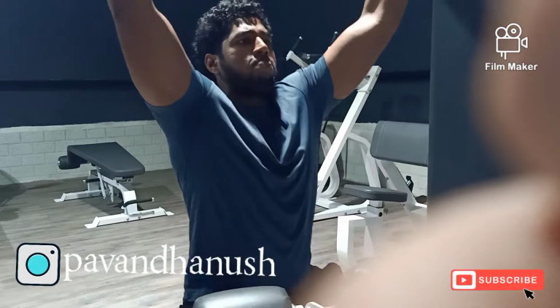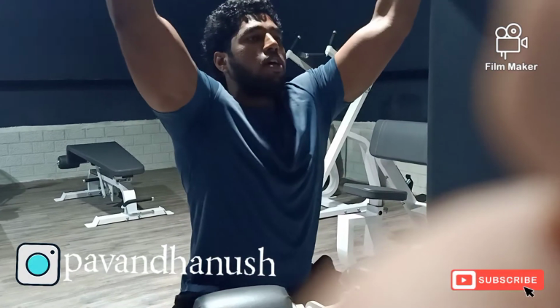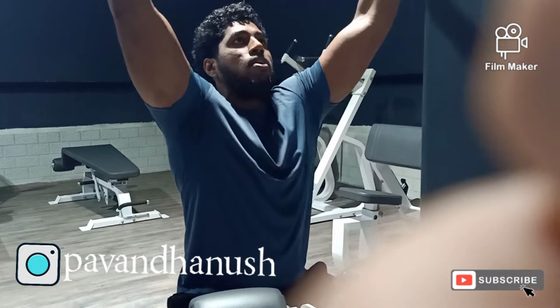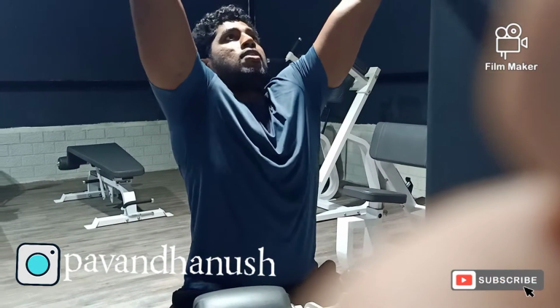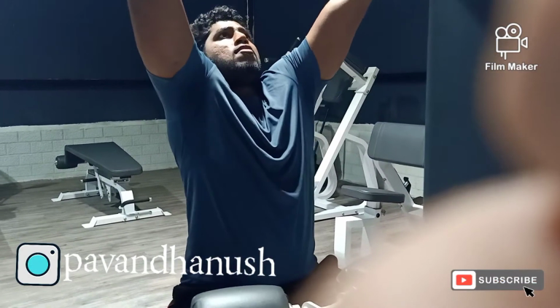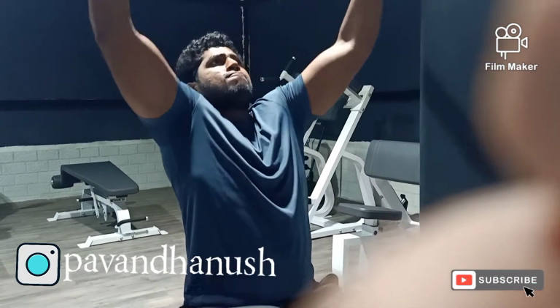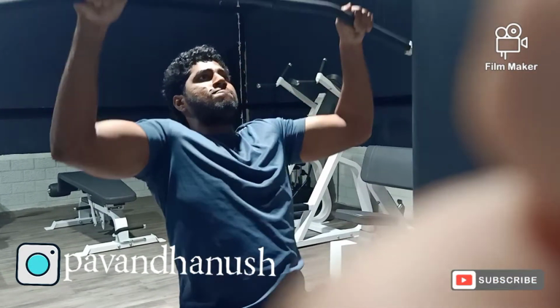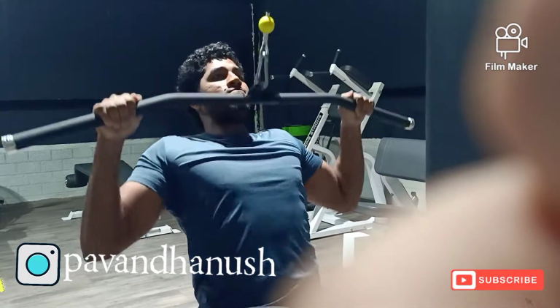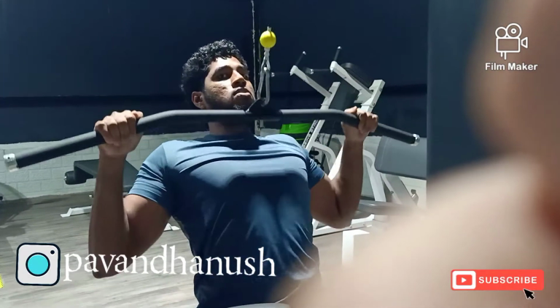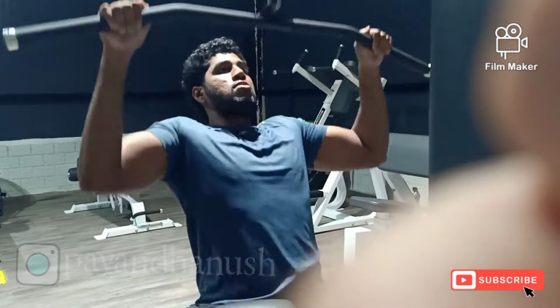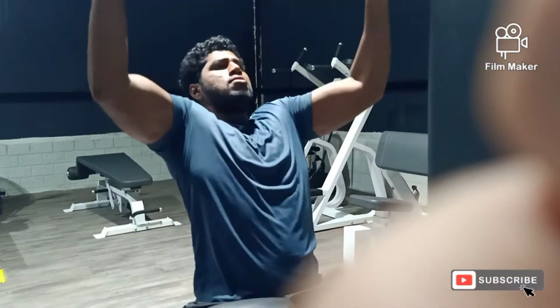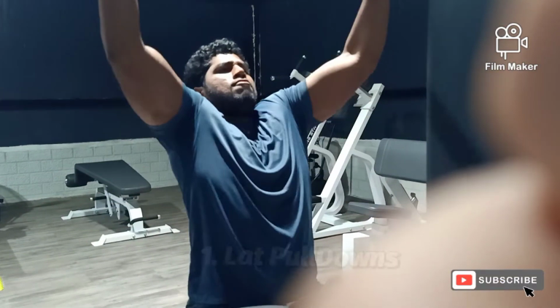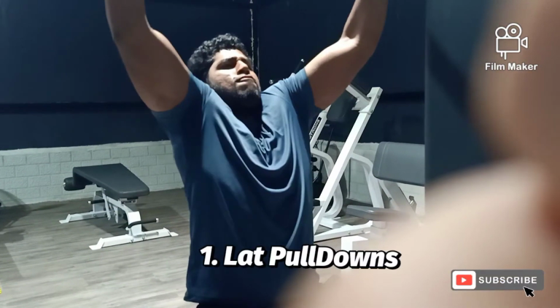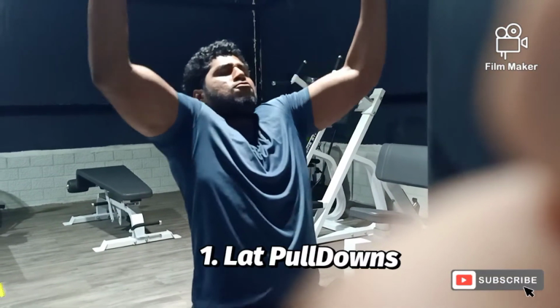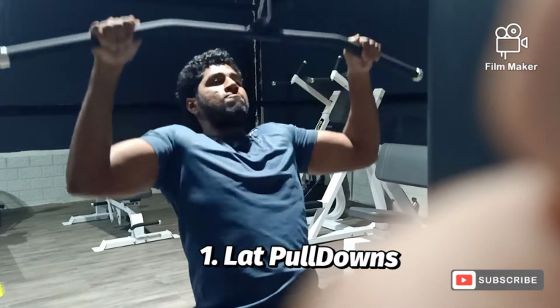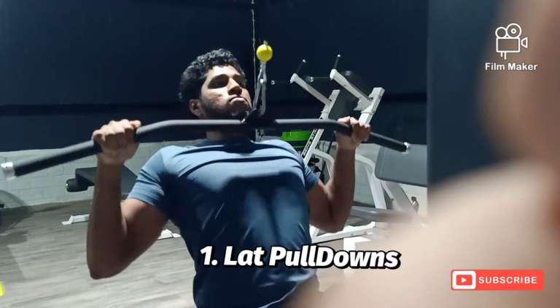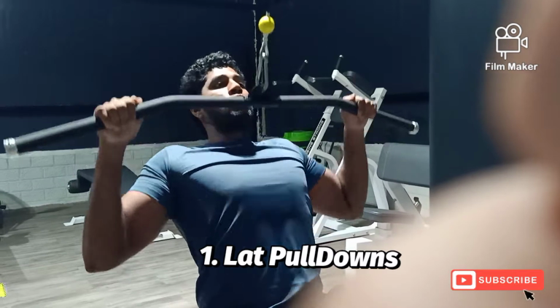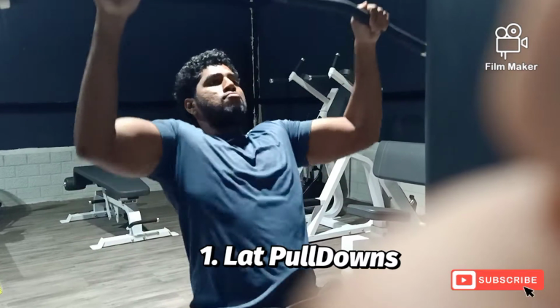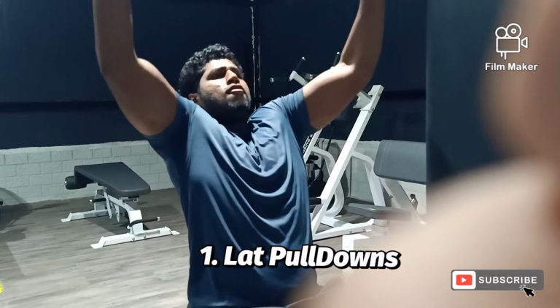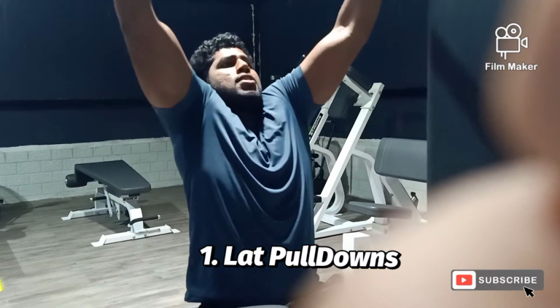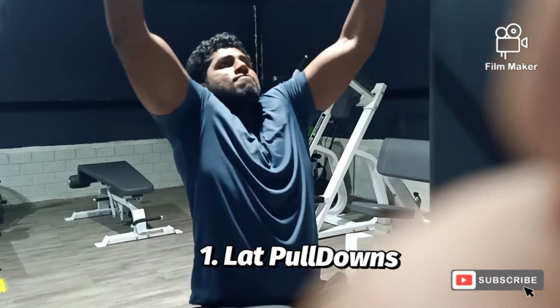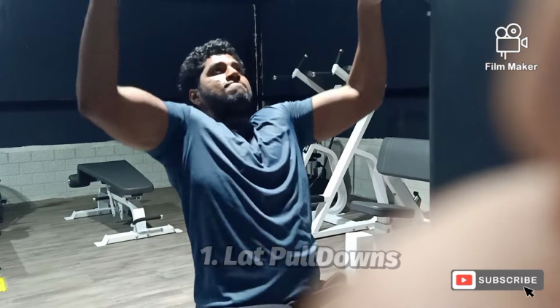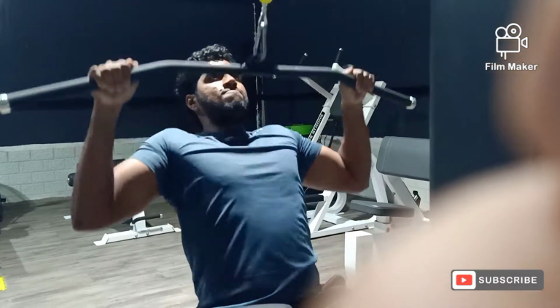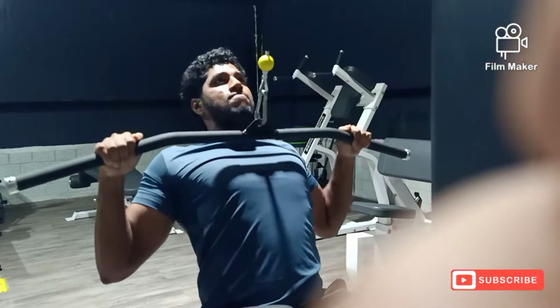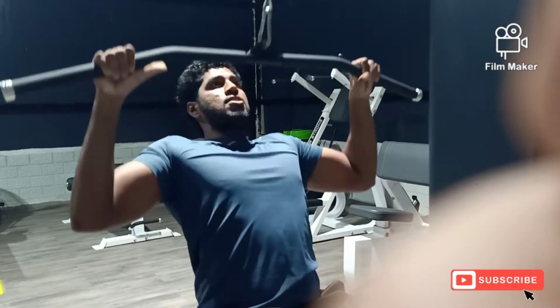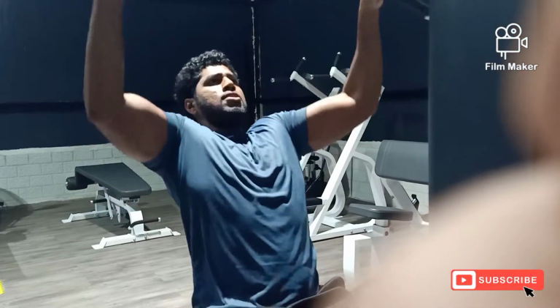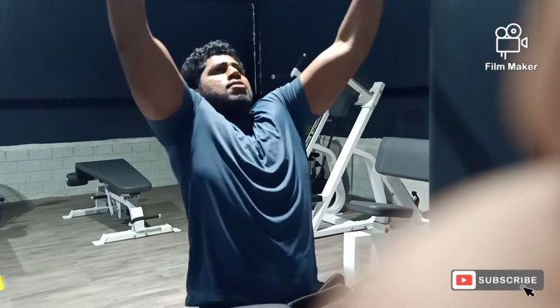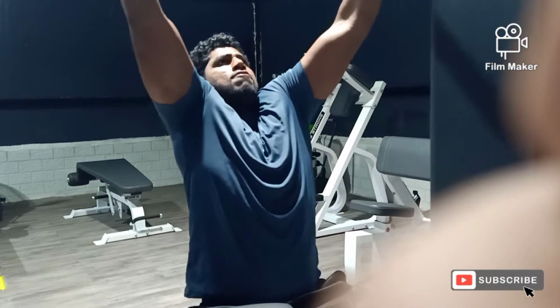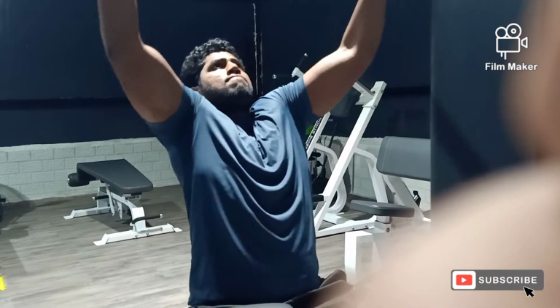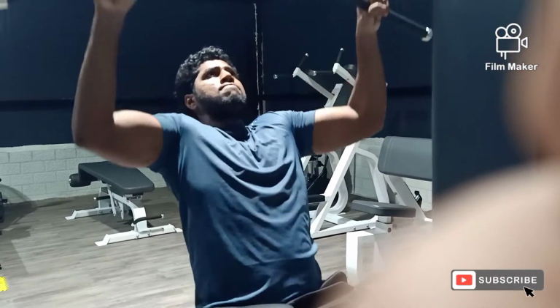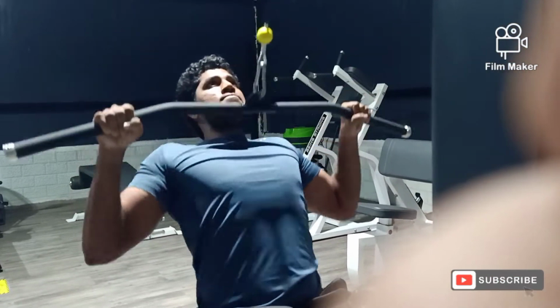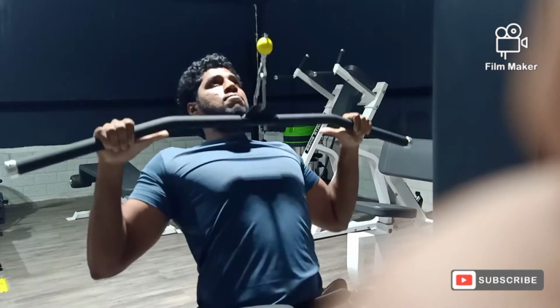Alright, hi everyone, Danush here, welcome back to my channel. Today's workout is all about back and shoulders. So let's start our workout.